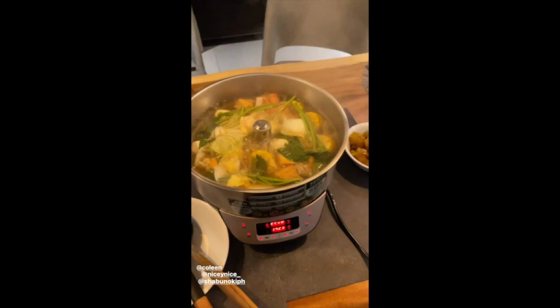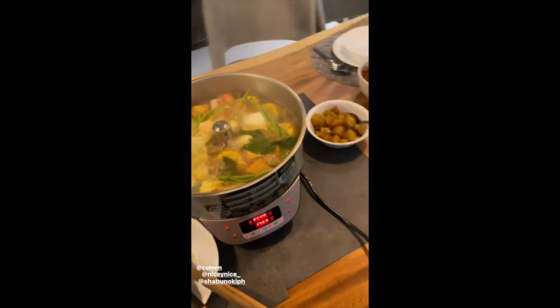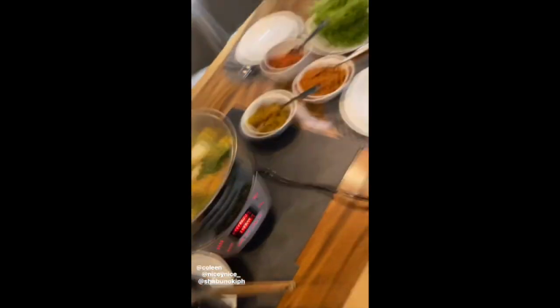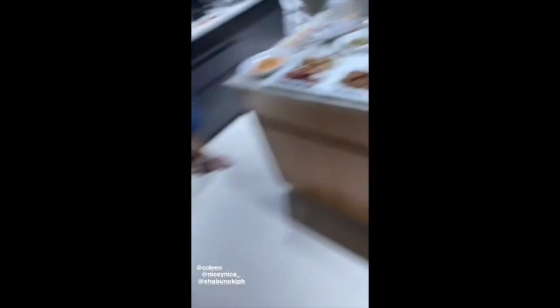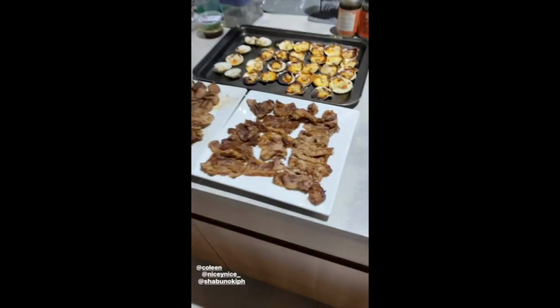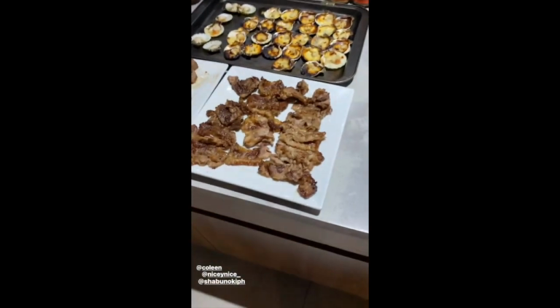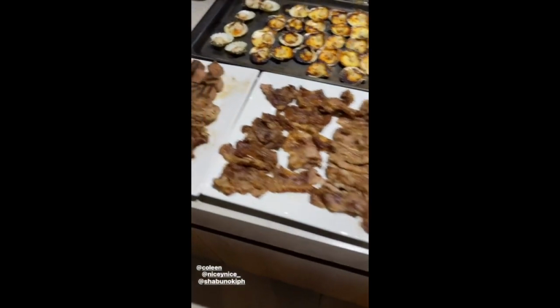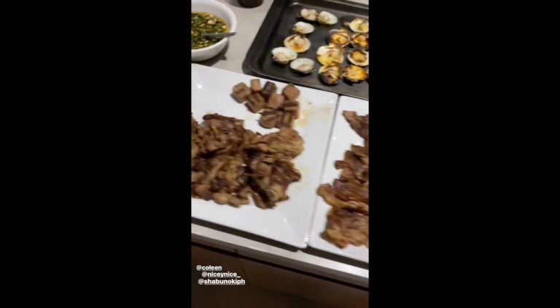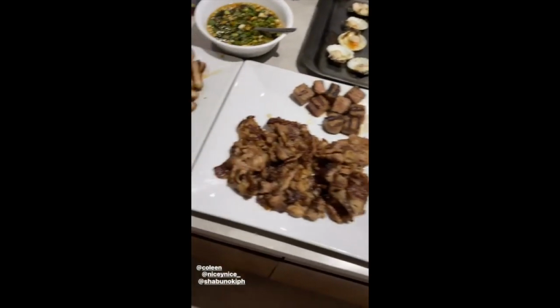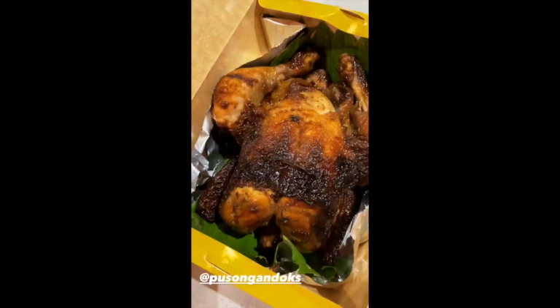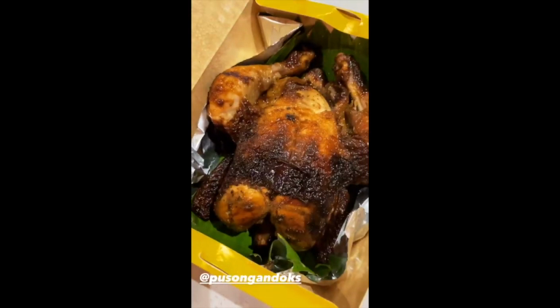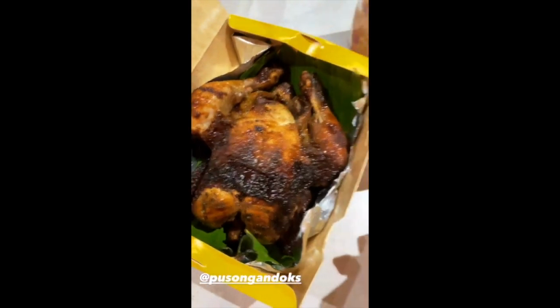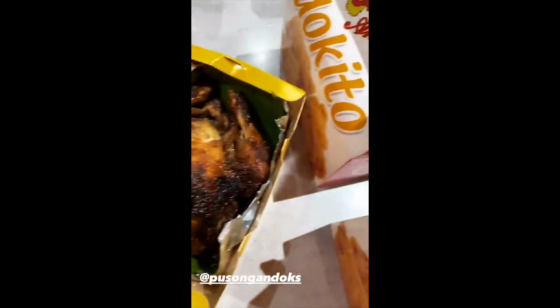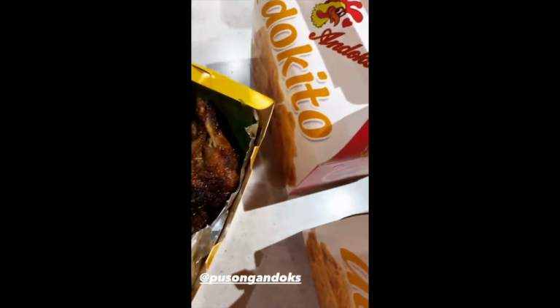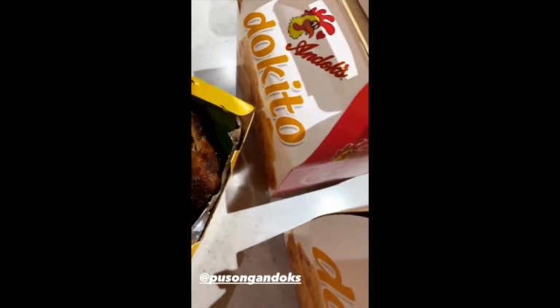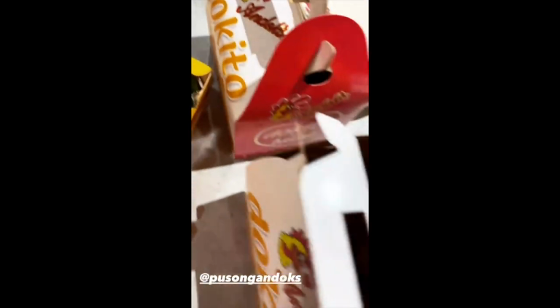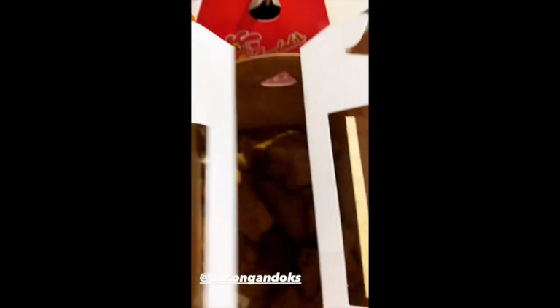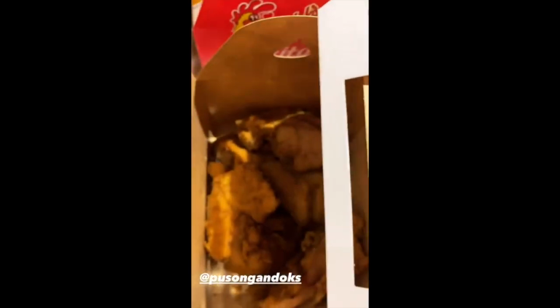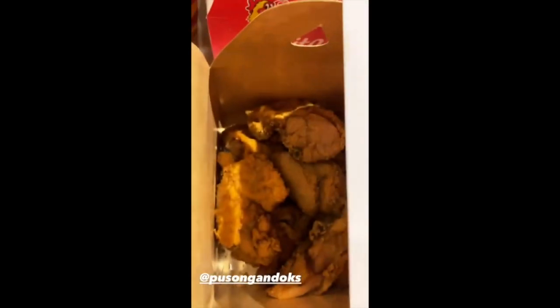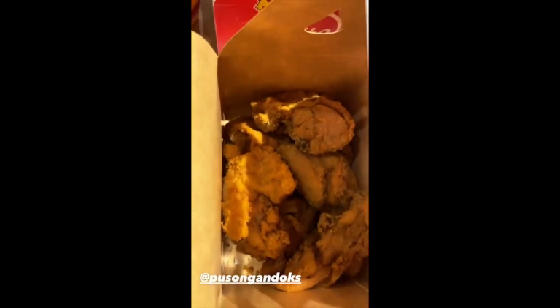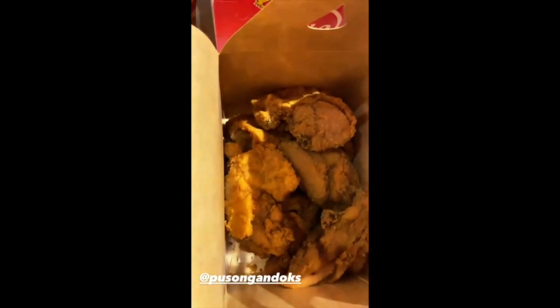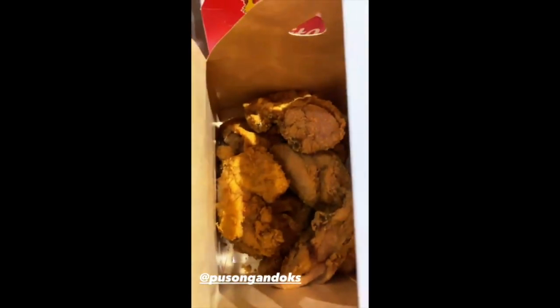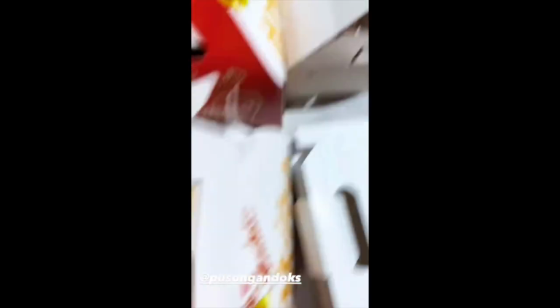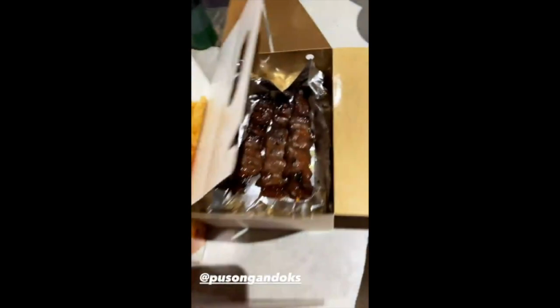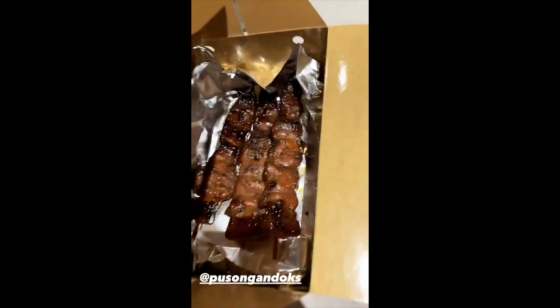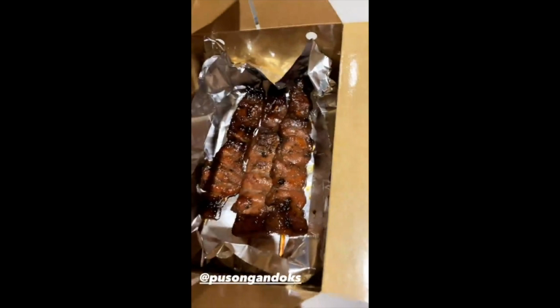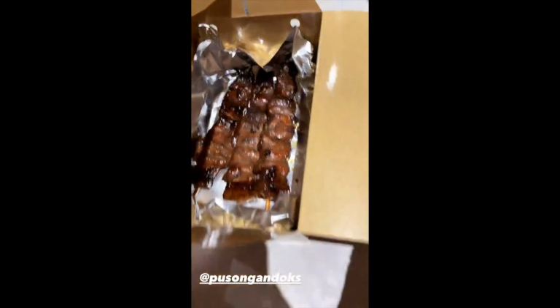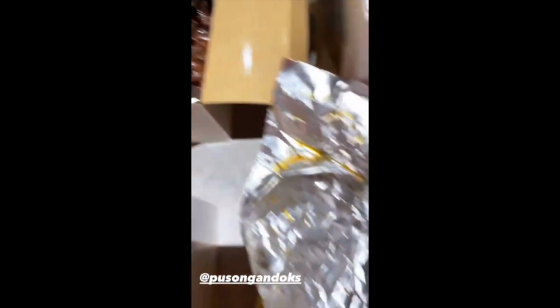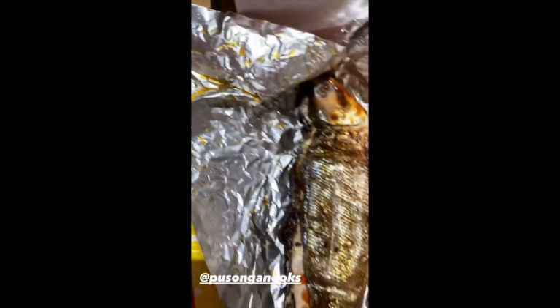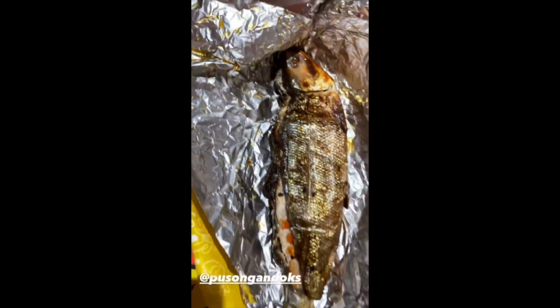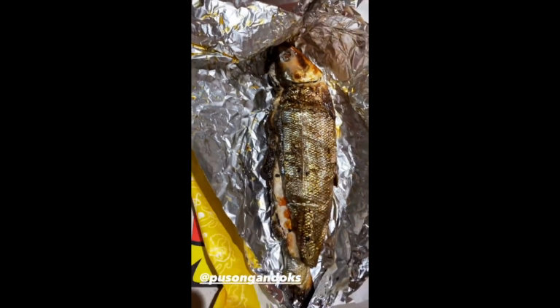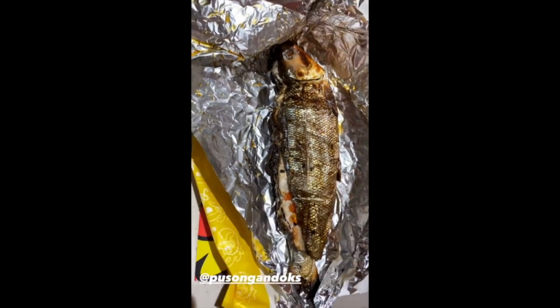Grabe naman. Here's the samgyup side. Yummy. We have some Andoks for tonight — from roast chicken to fried chicken to barbecue, and of course, some fish.